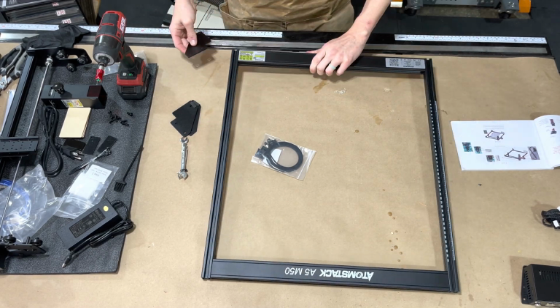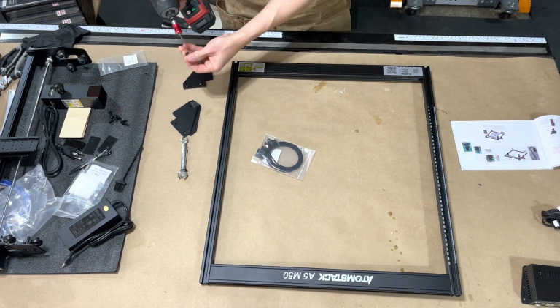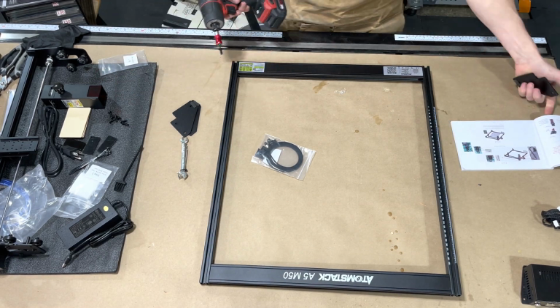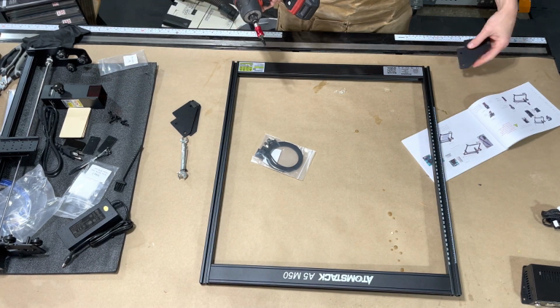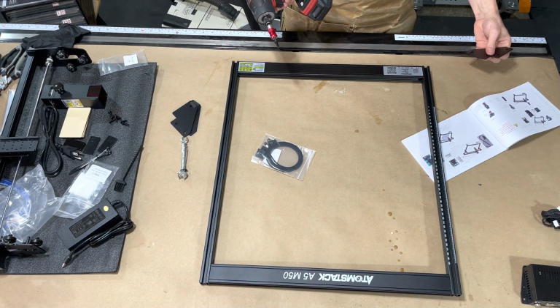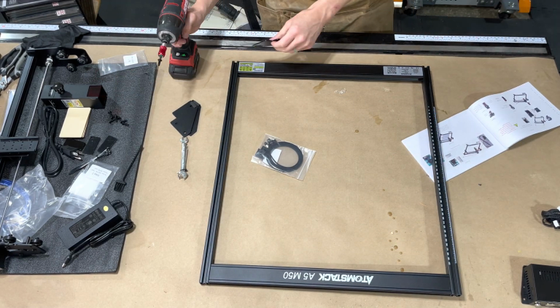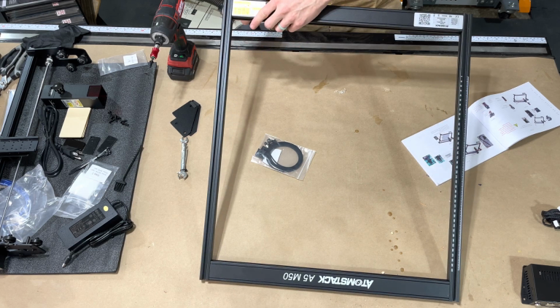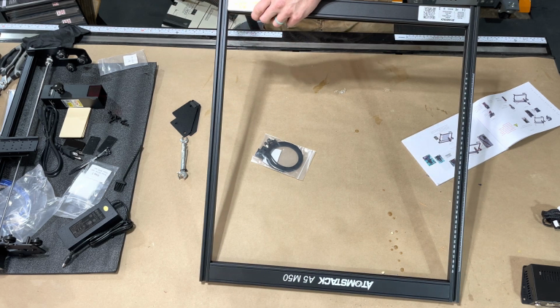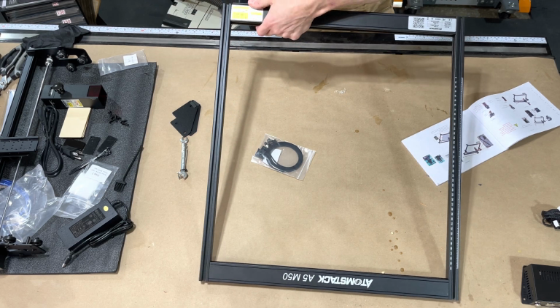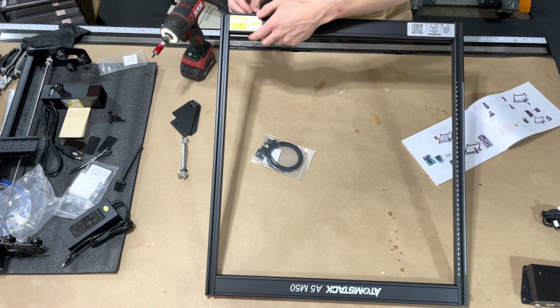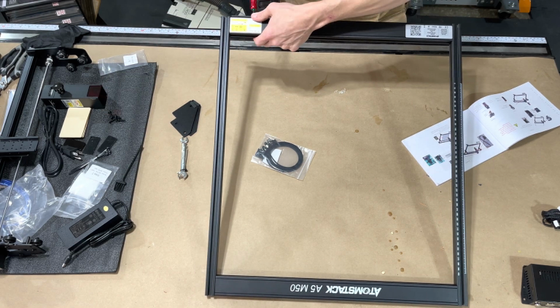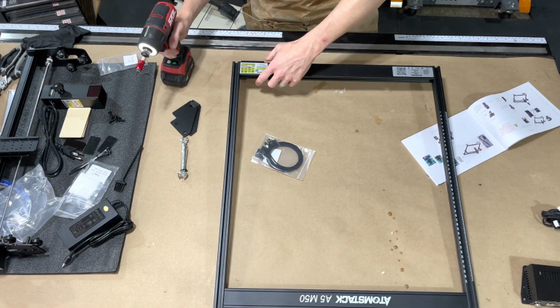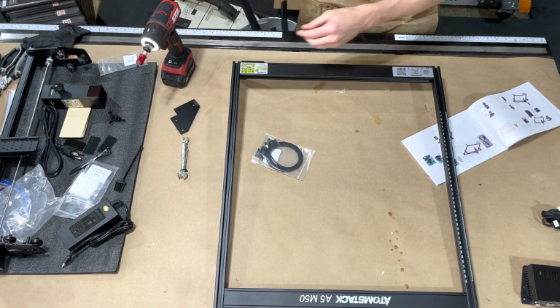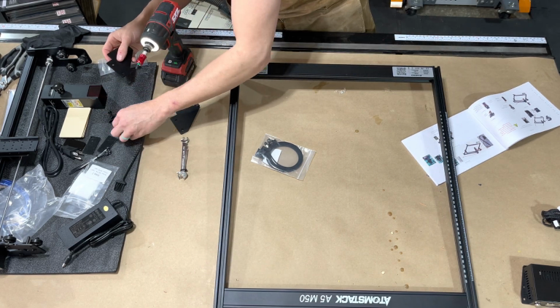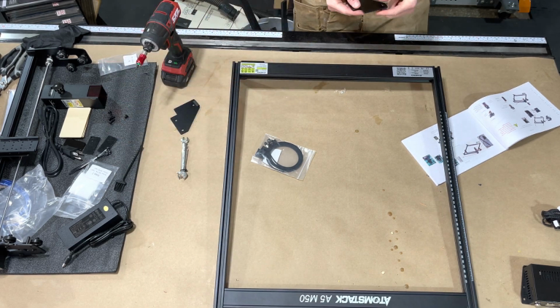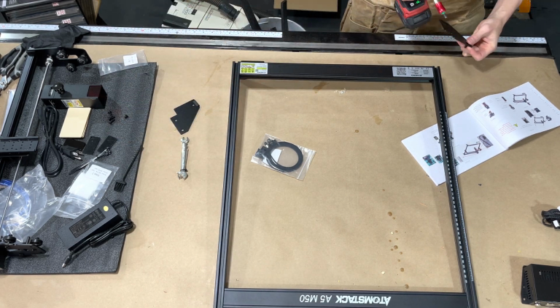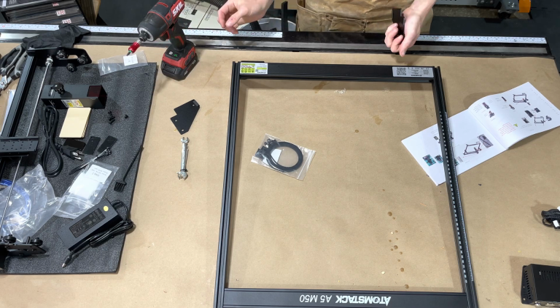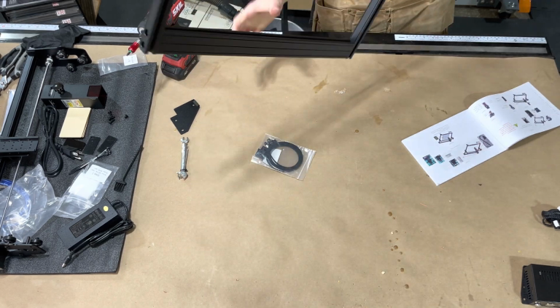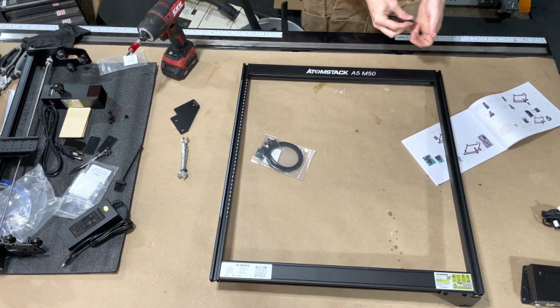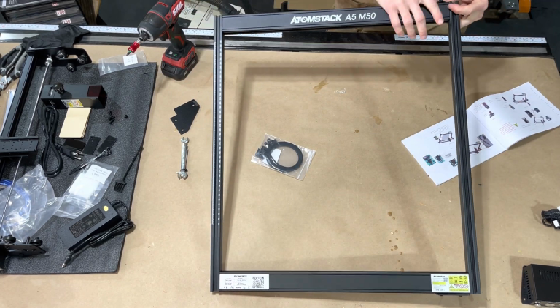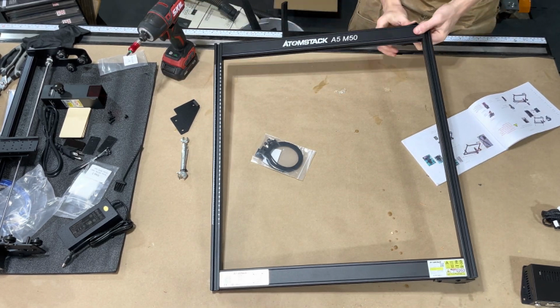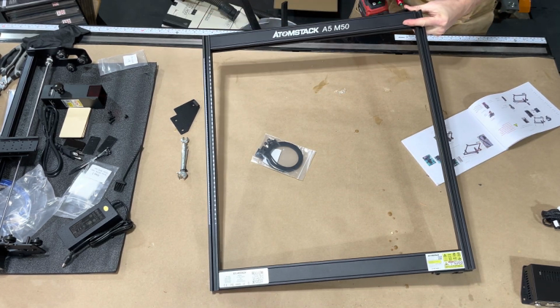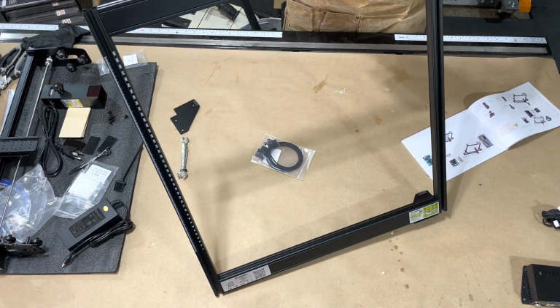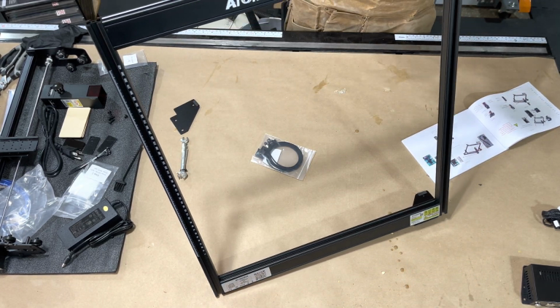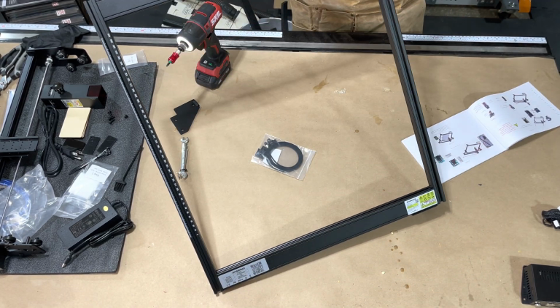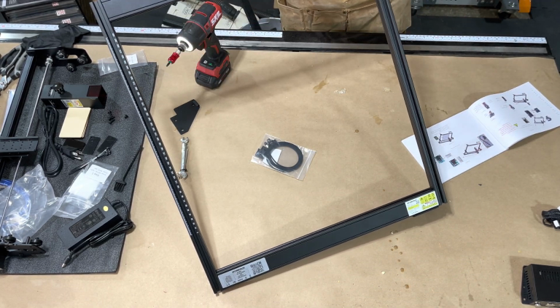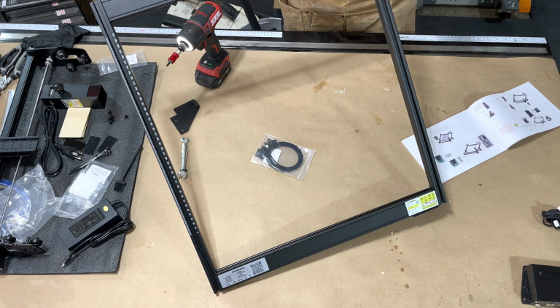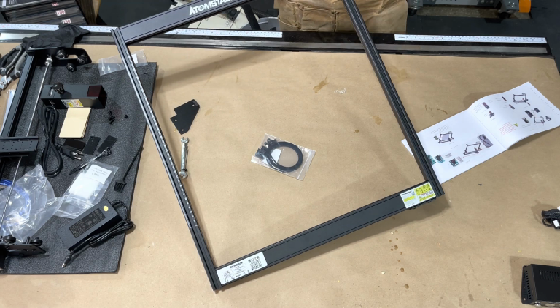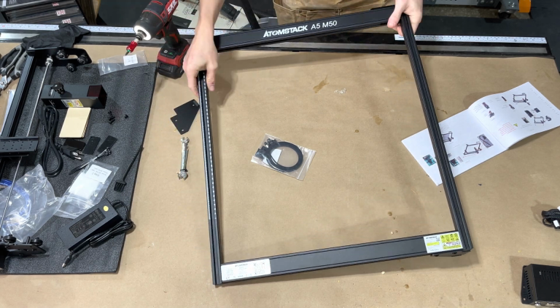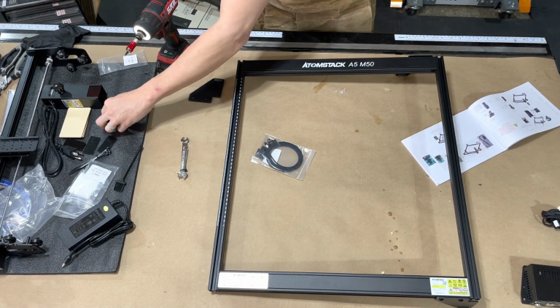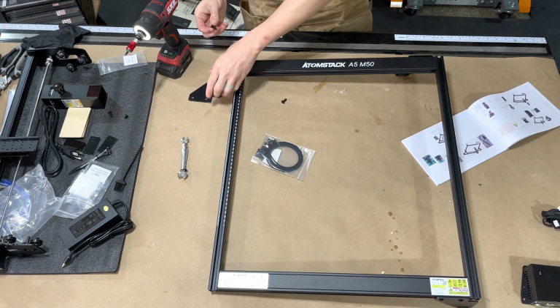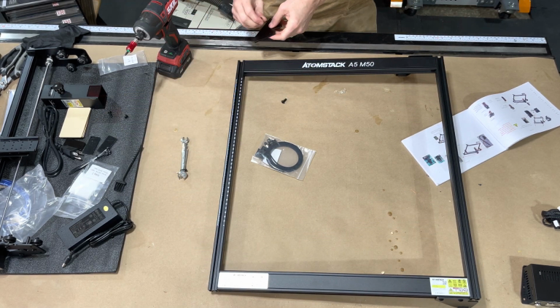Fortunately for me, I have a larger laser, so I can put this inside it and have it sit on the bed of my large laser and also utilize the smoke extraction from my larger laser.